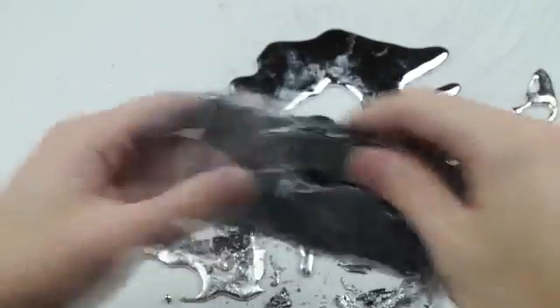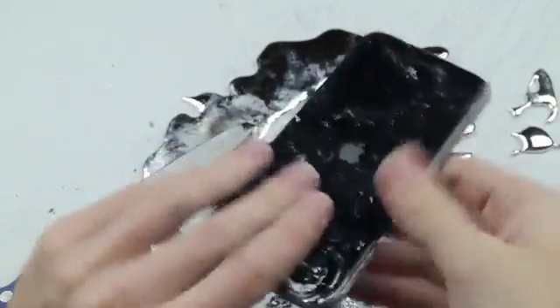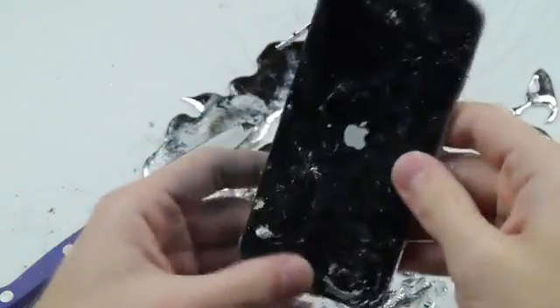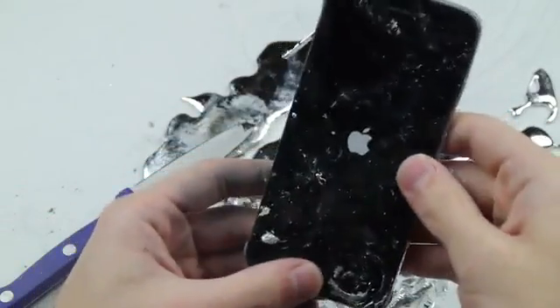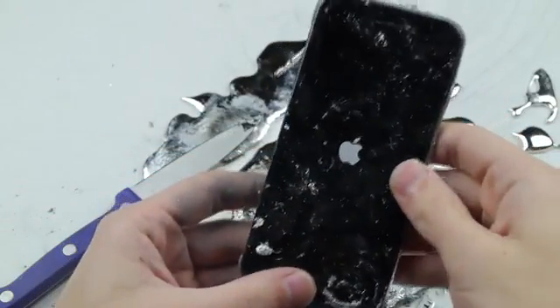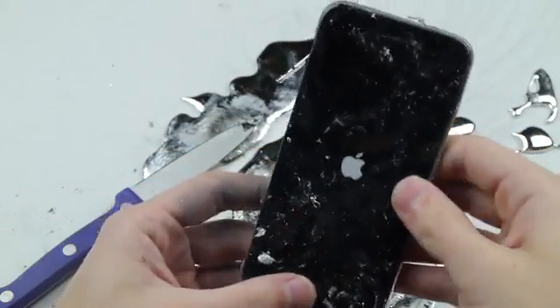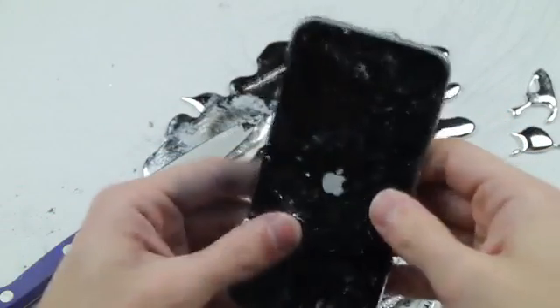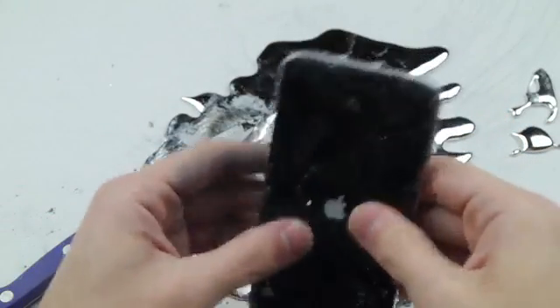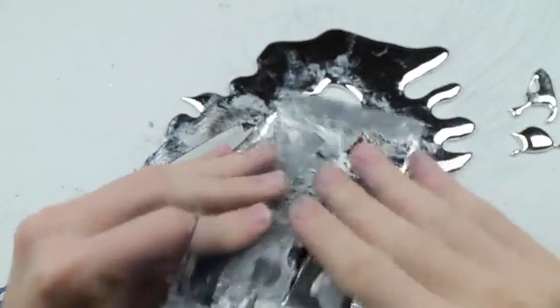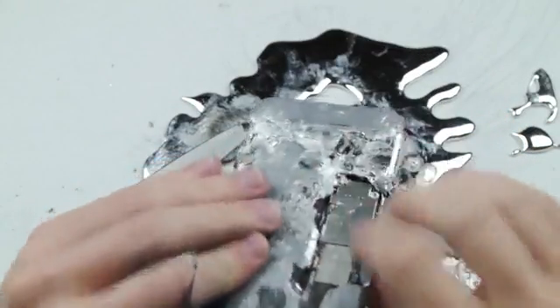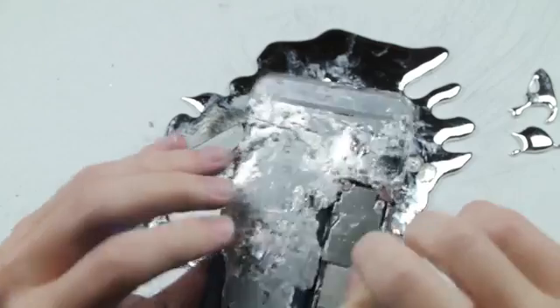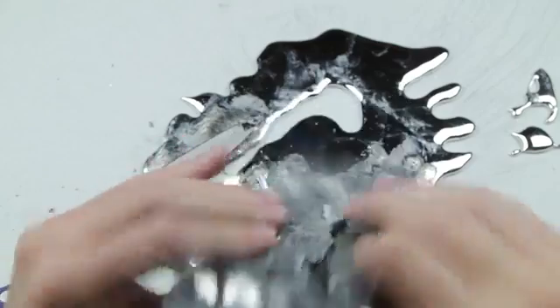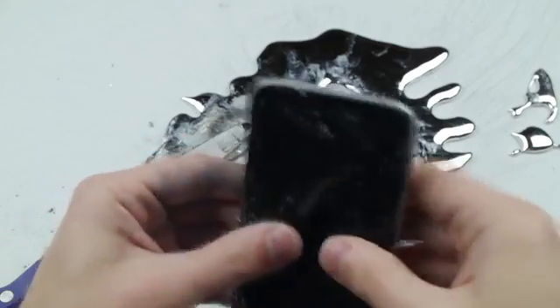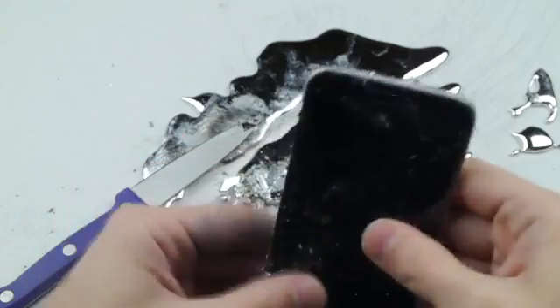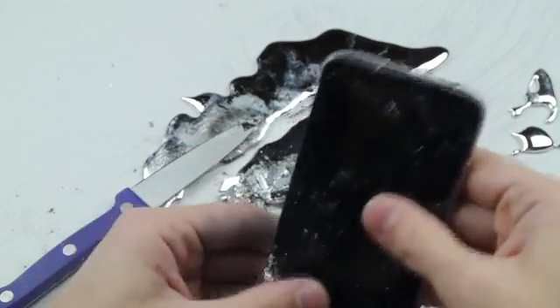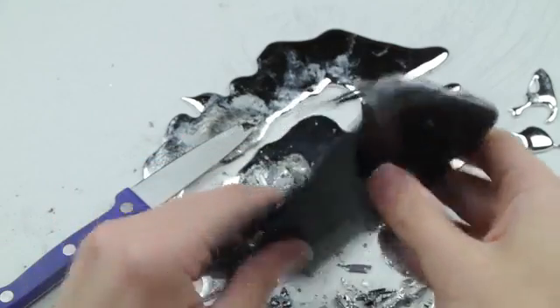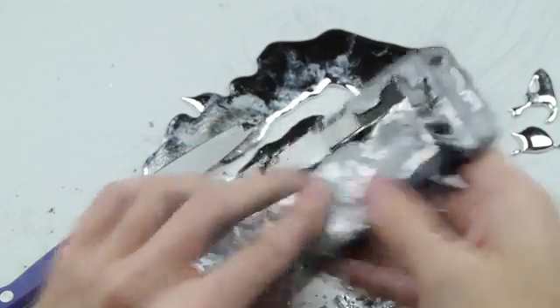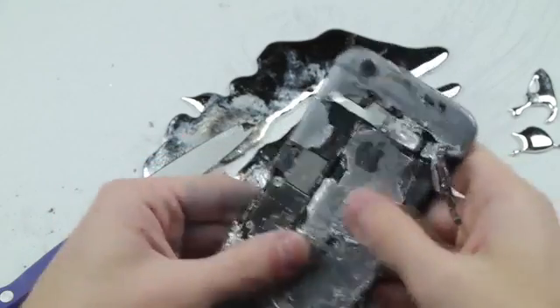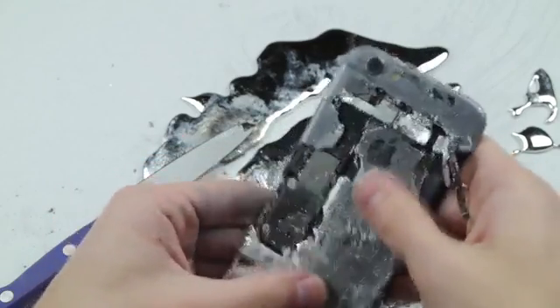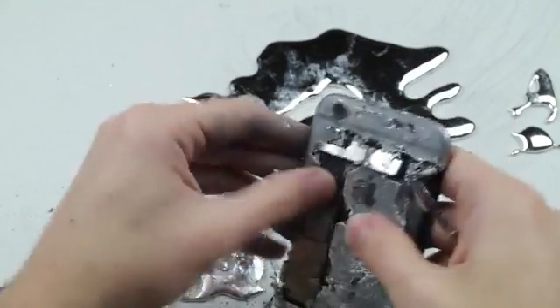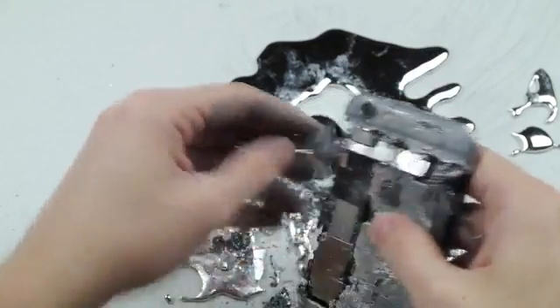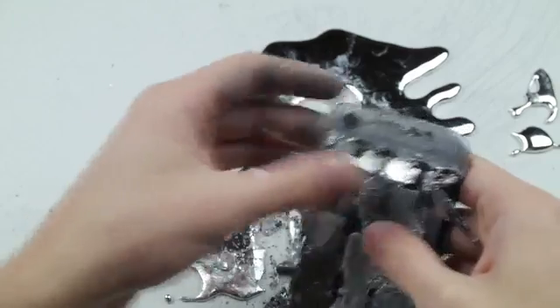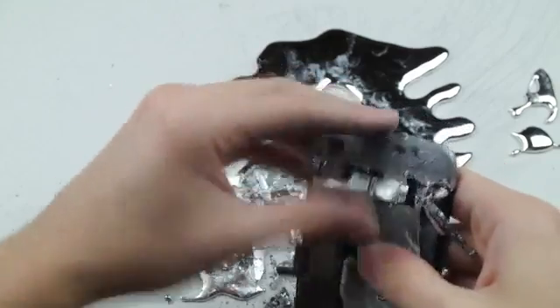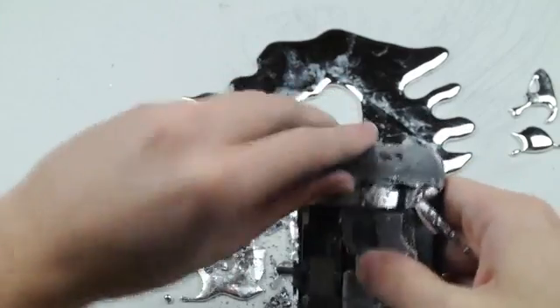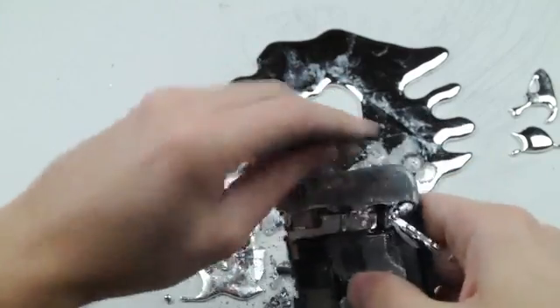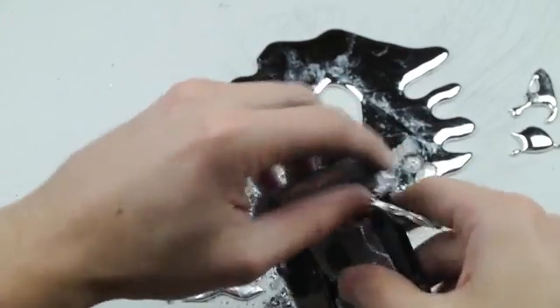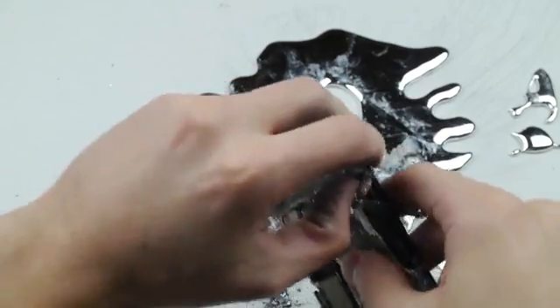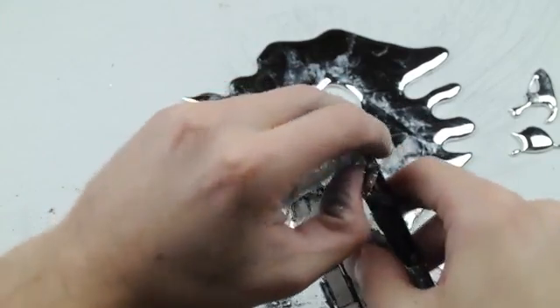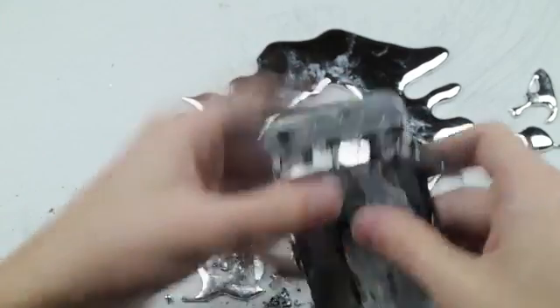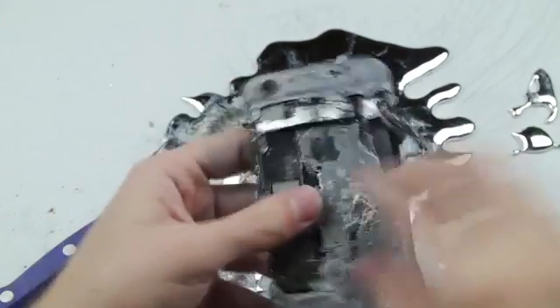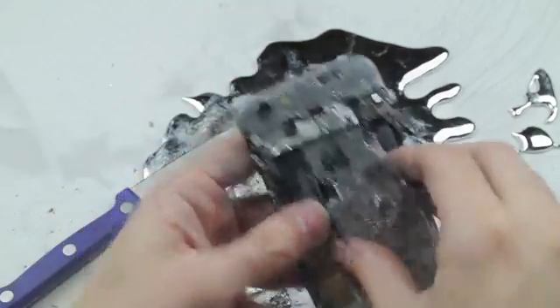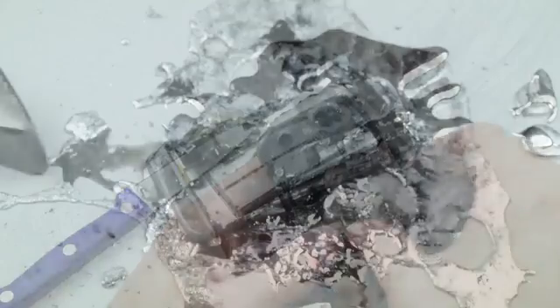Does it still work? I think I did something. I want to make sure that's completely in there. But you can see — absolutely amazing — the work of gallium.